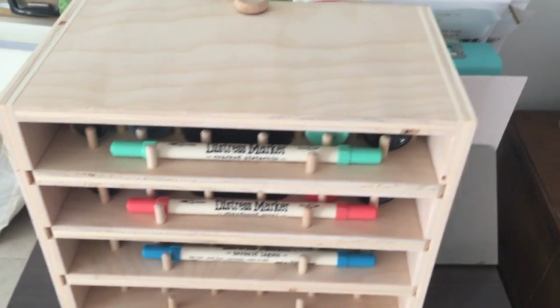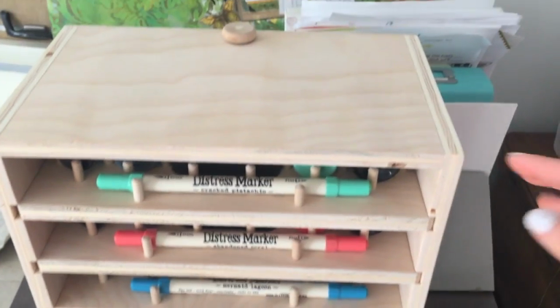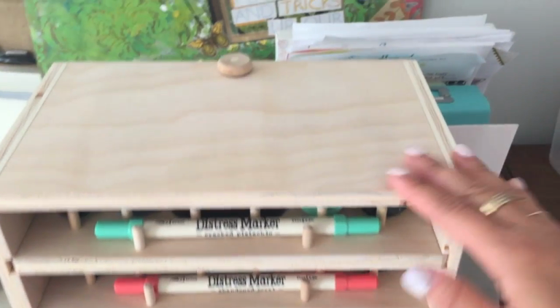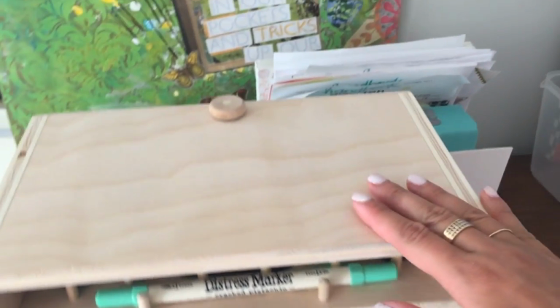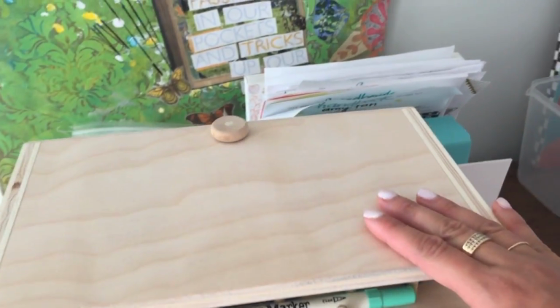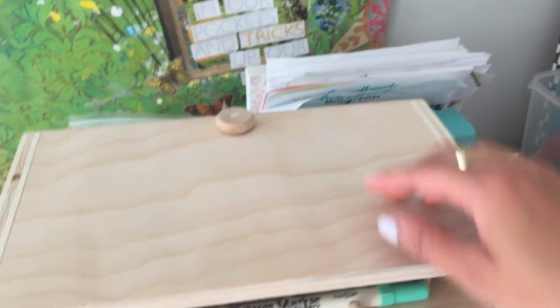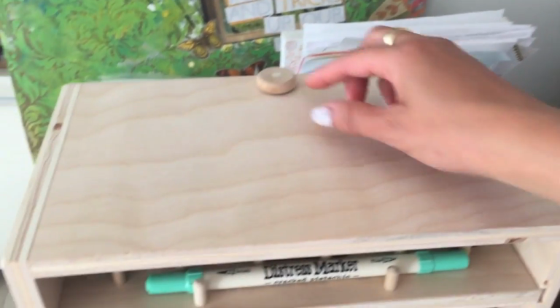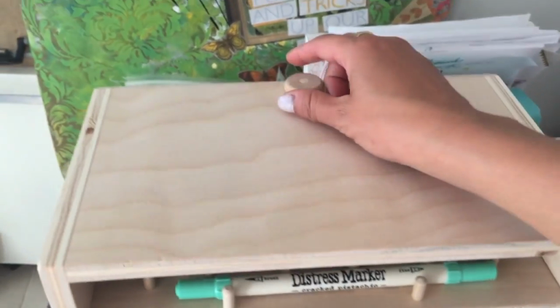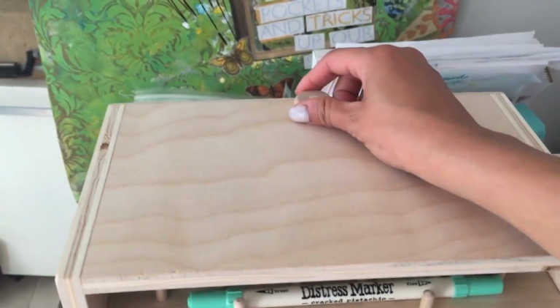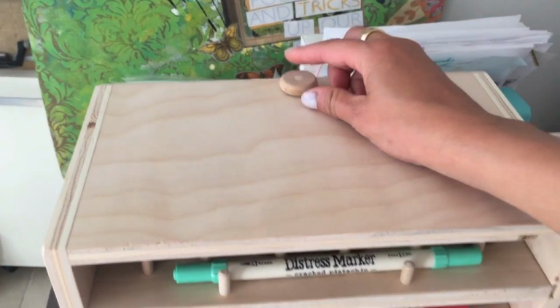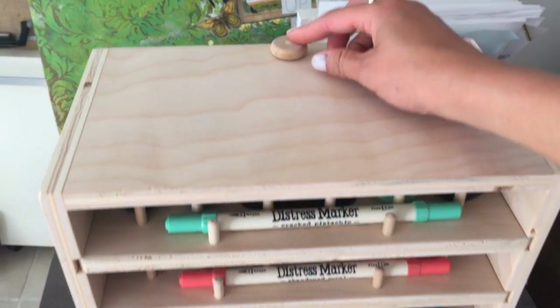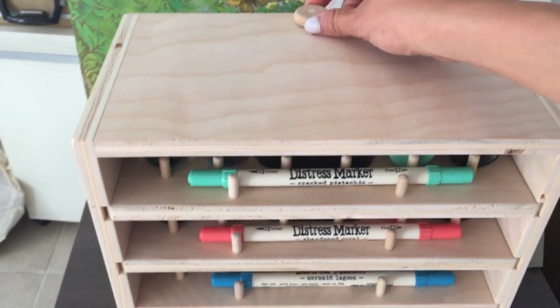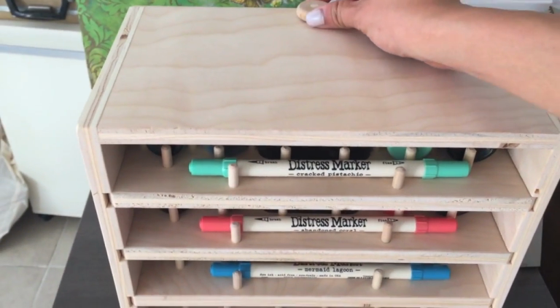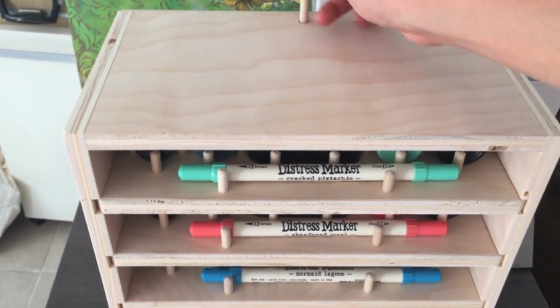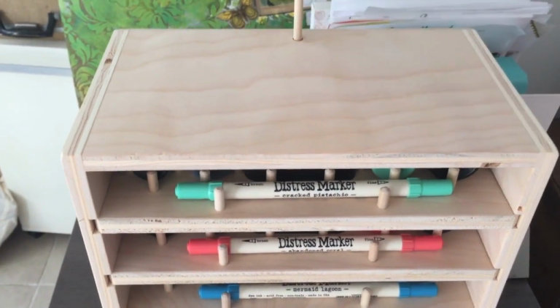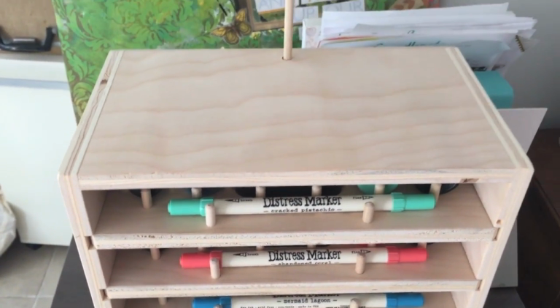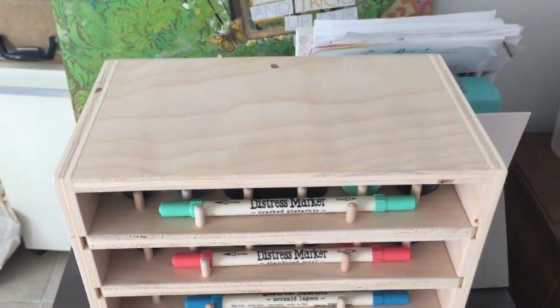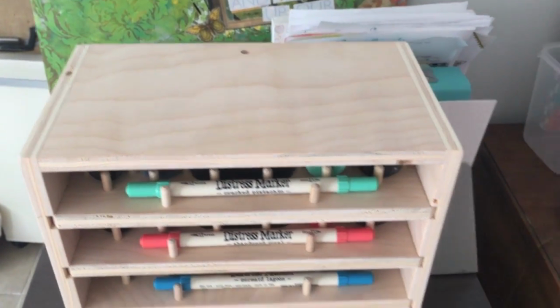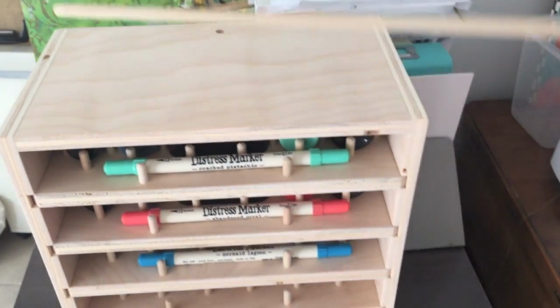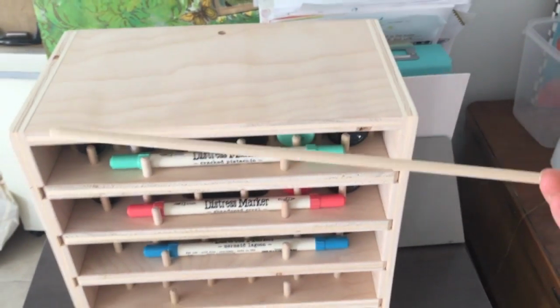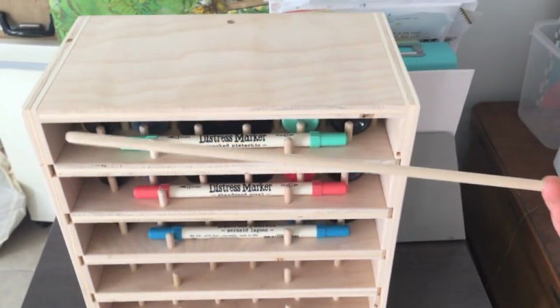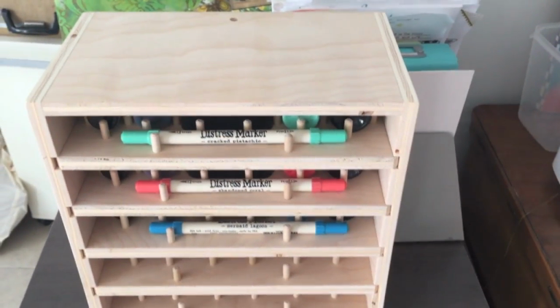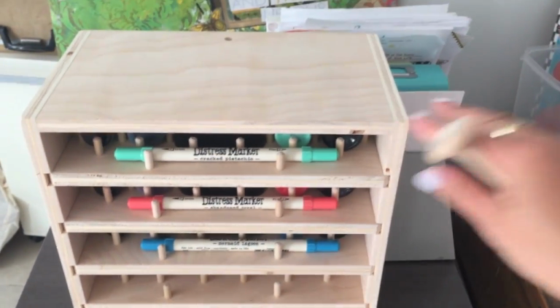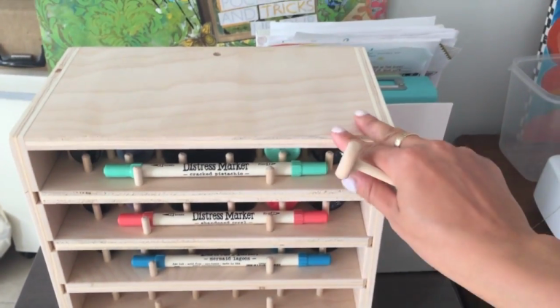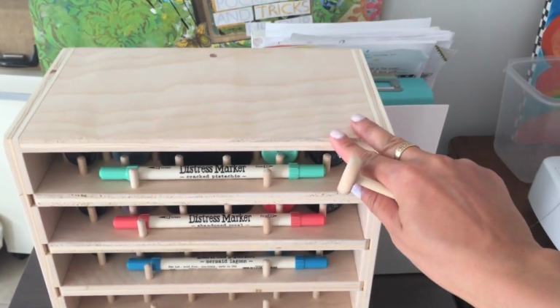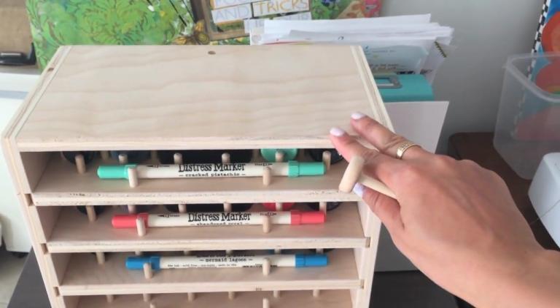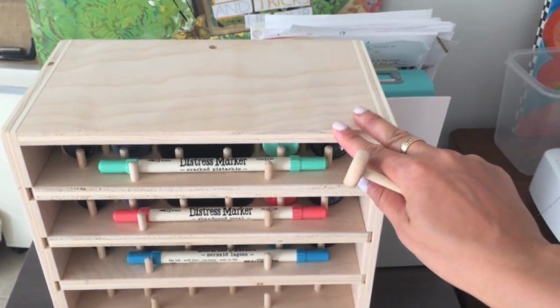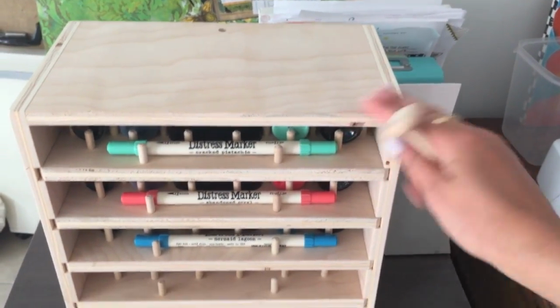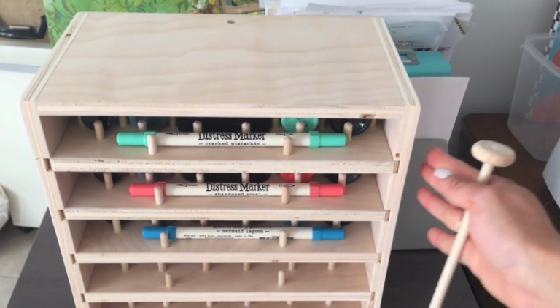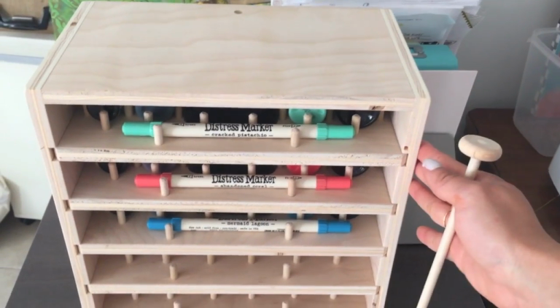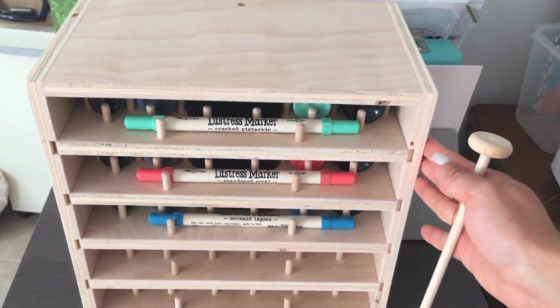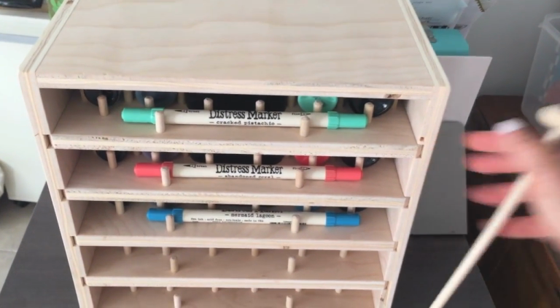This organizer is really awesome. It's got a lock up here — basically a stick that comes out and holds the trays in place in case you want to move them.